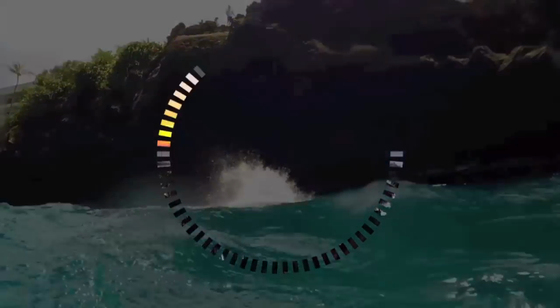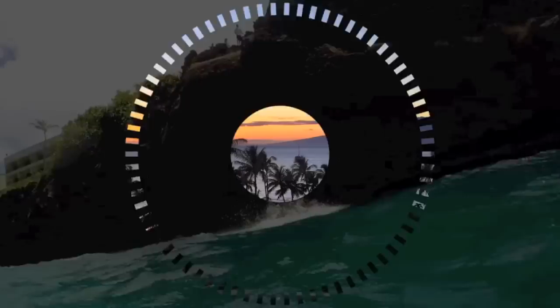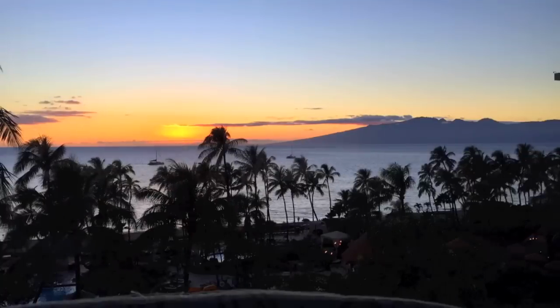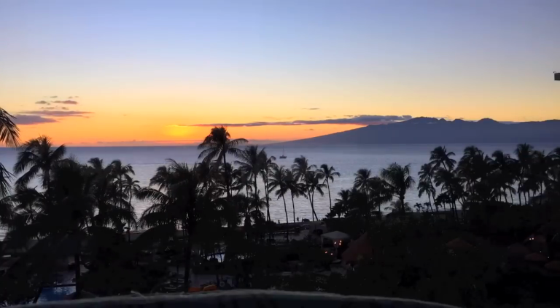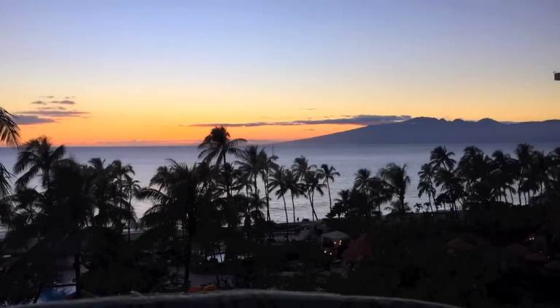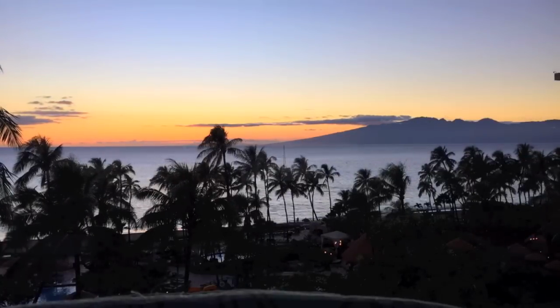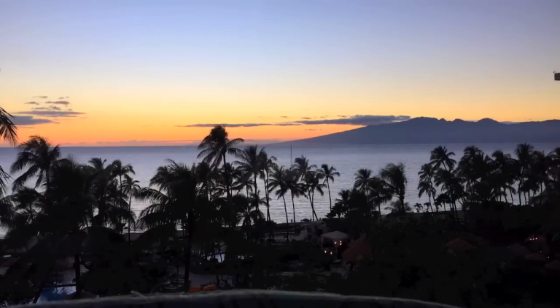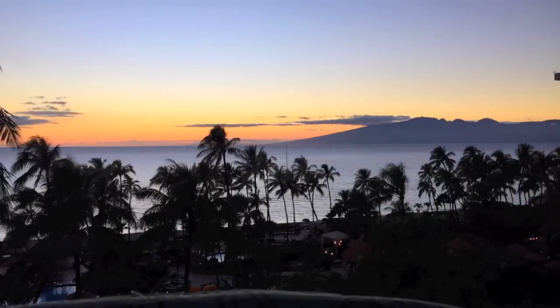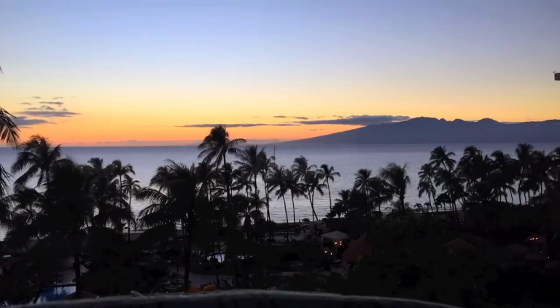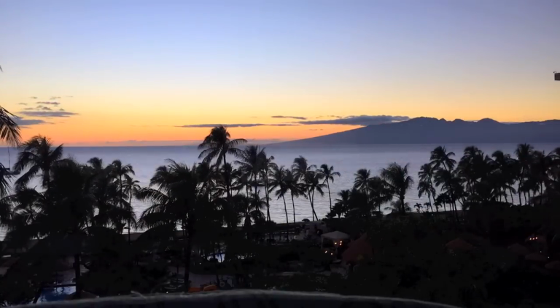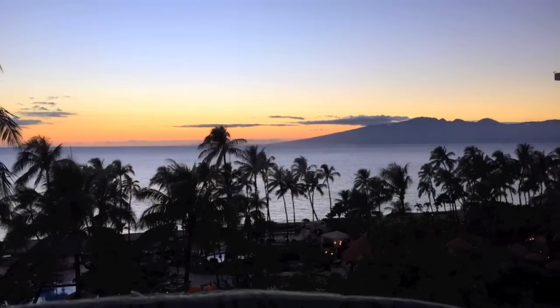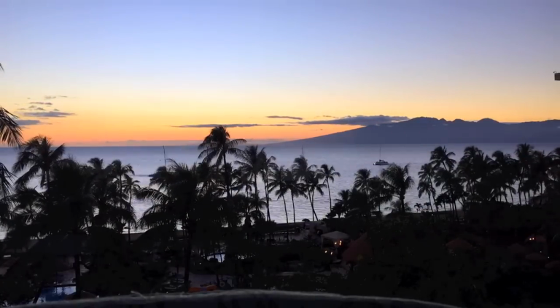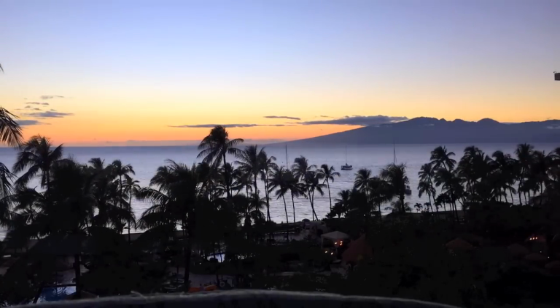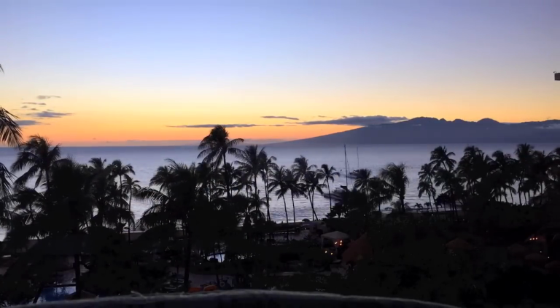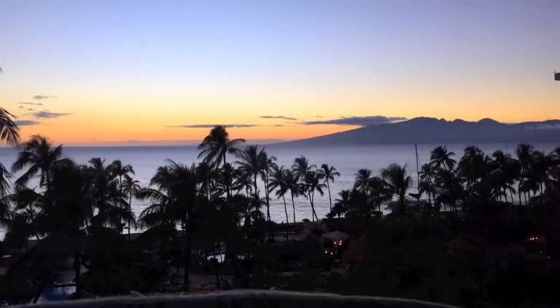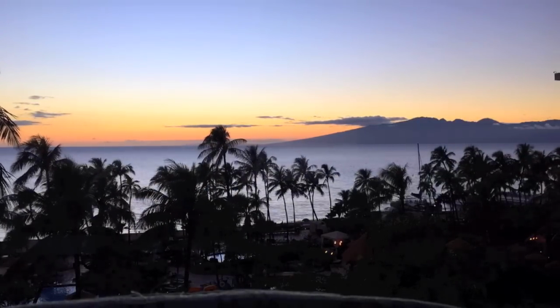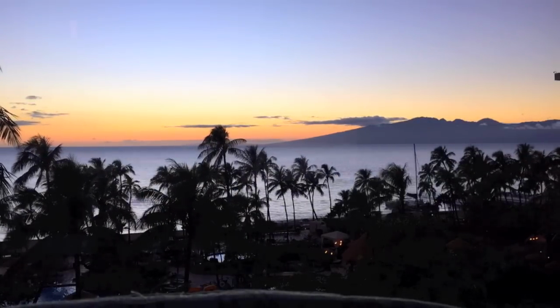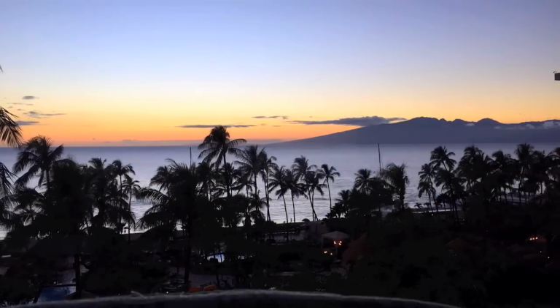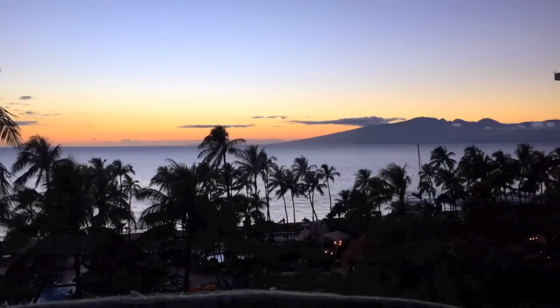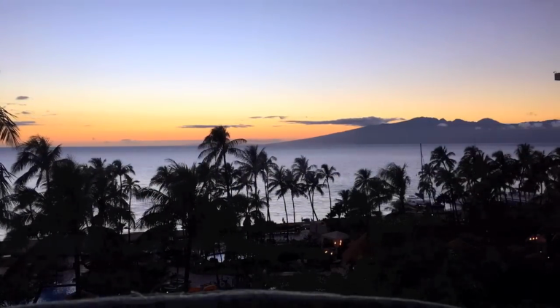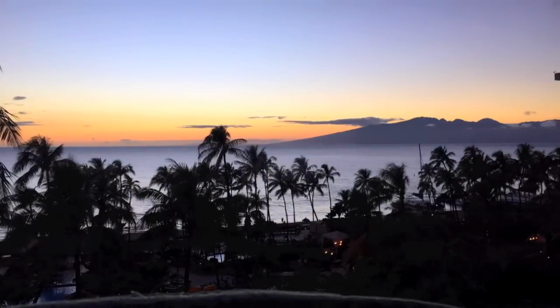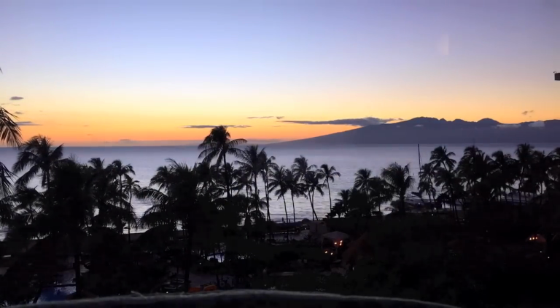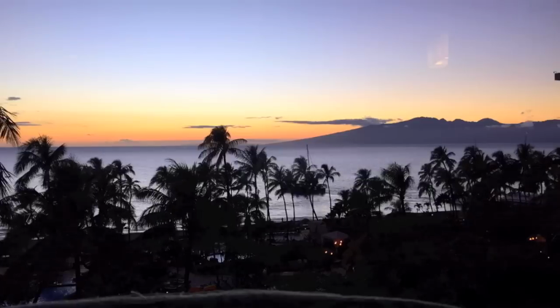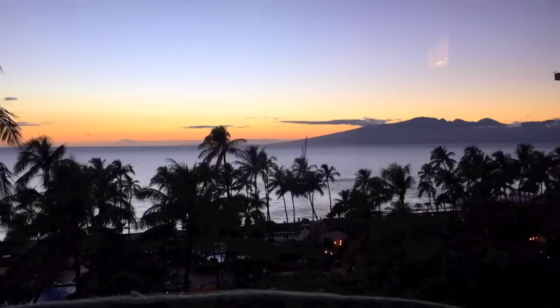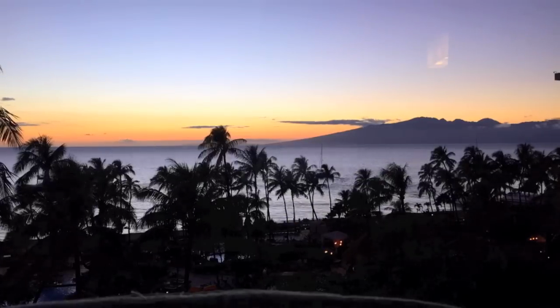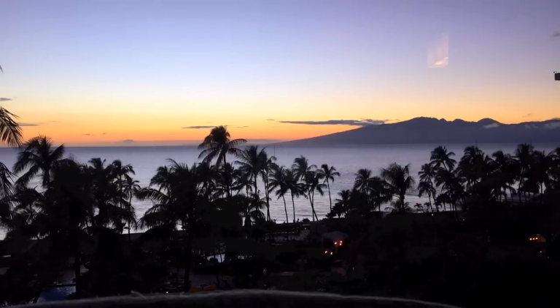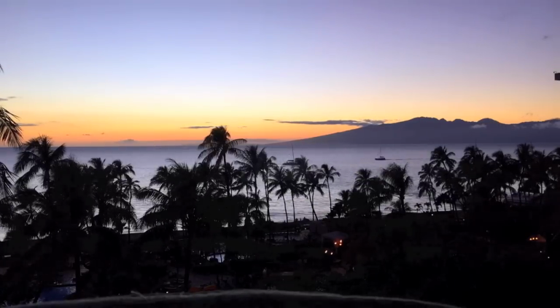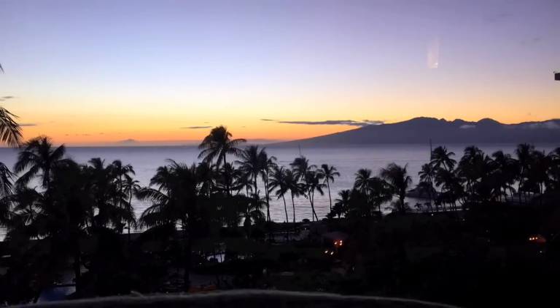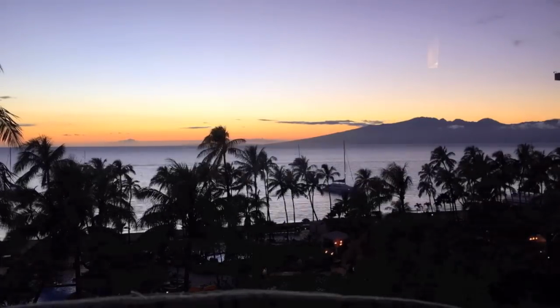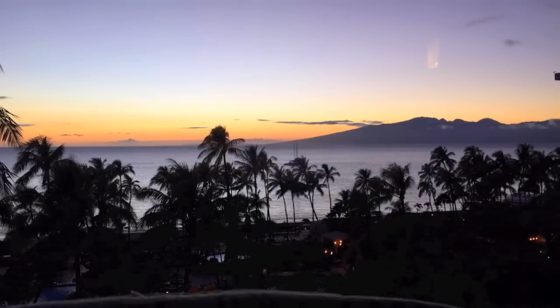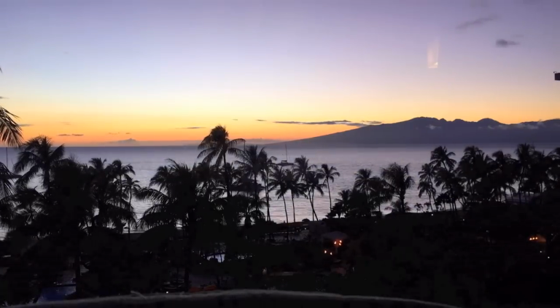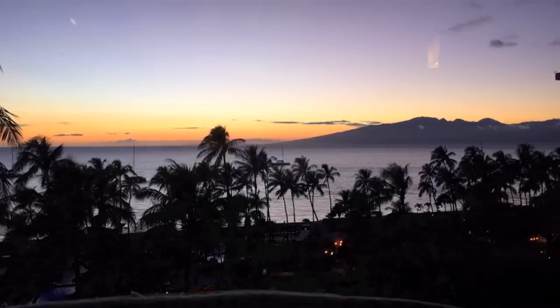So that about wraps up this video. I thought I would end it with this really cool time lapse of the sunset that my brother got. I hope you guys enjoyed it and I will see you guys next time. Thanks for watching. Bye!